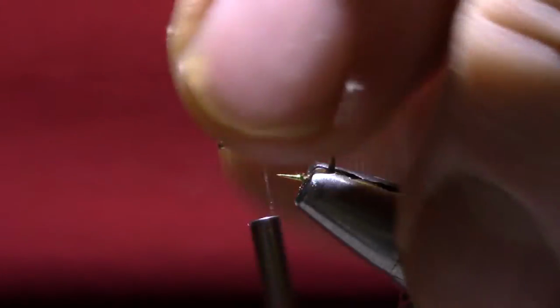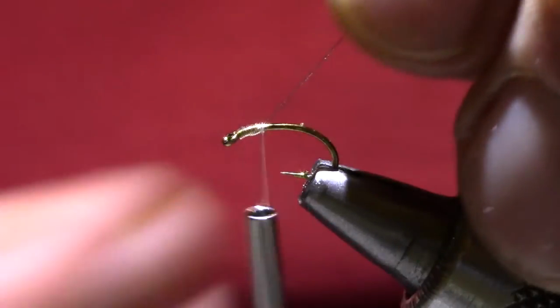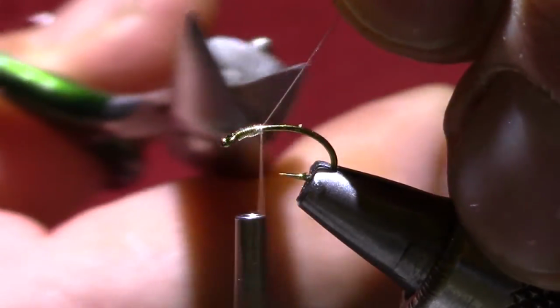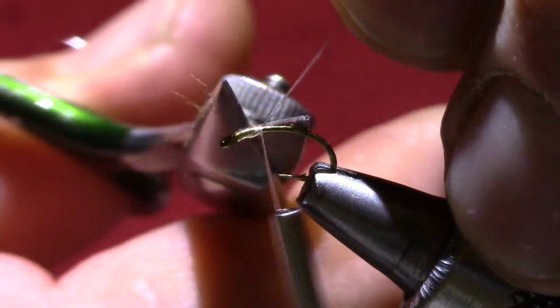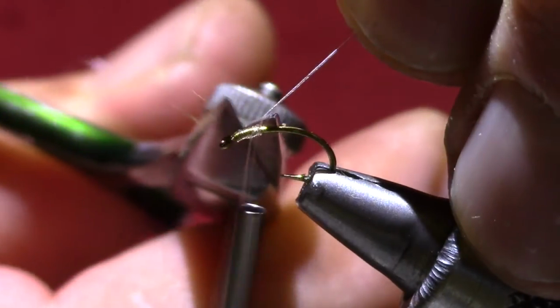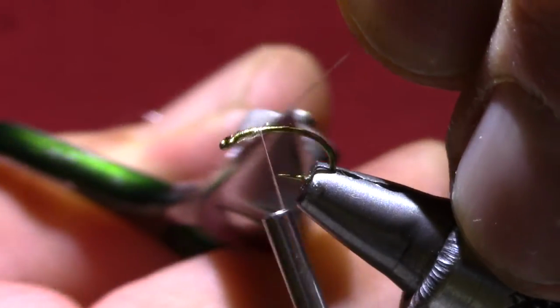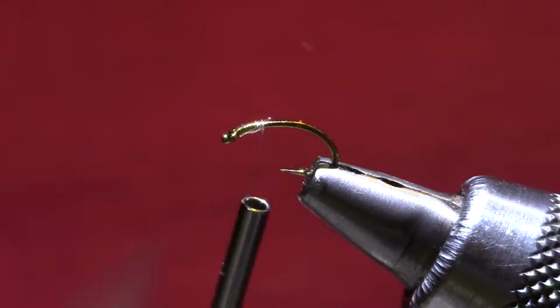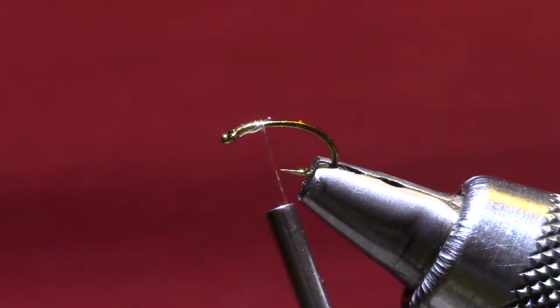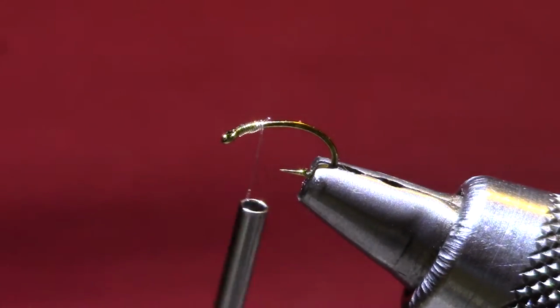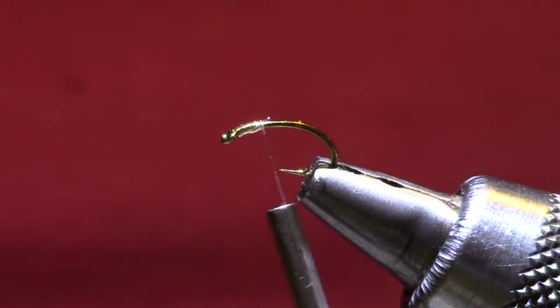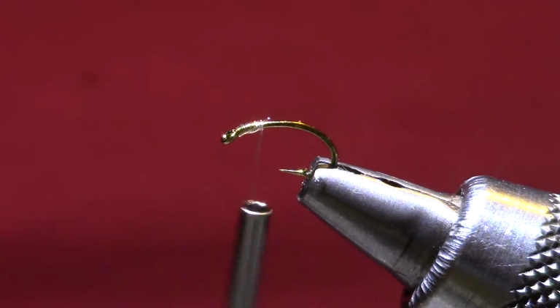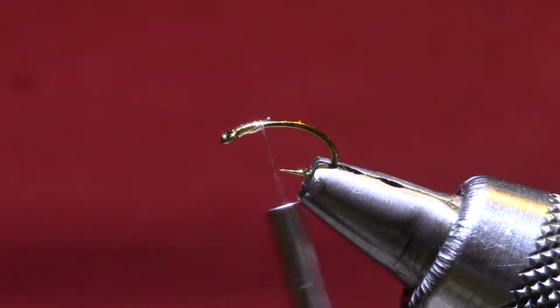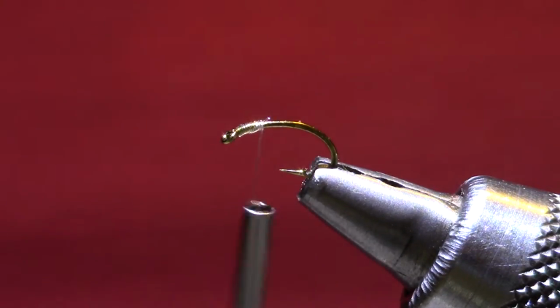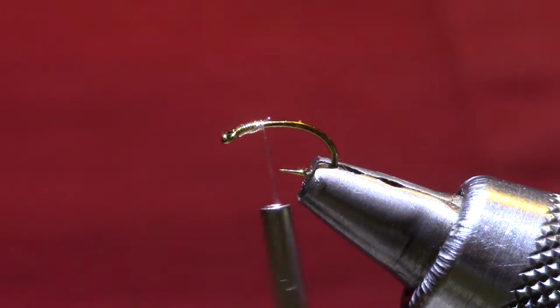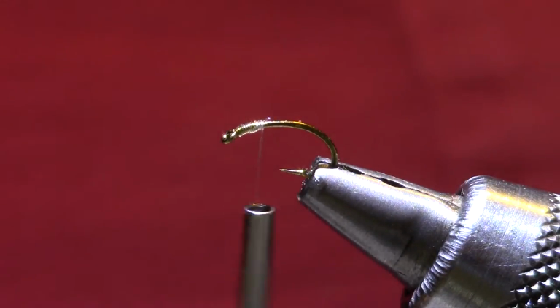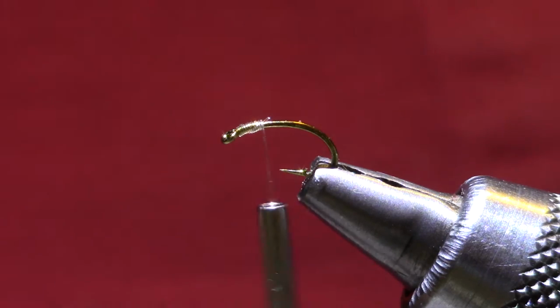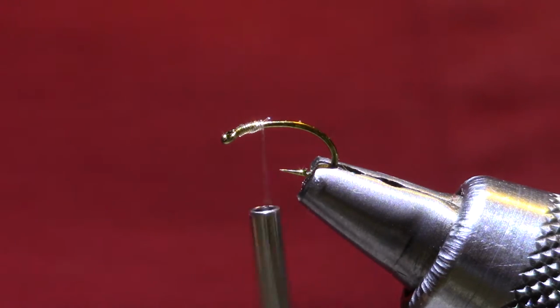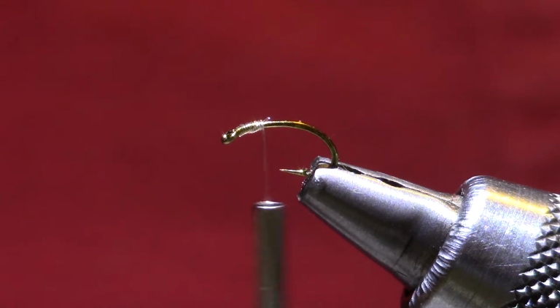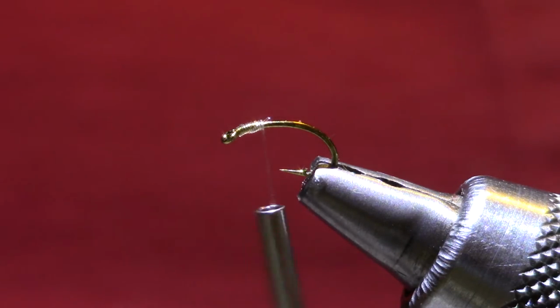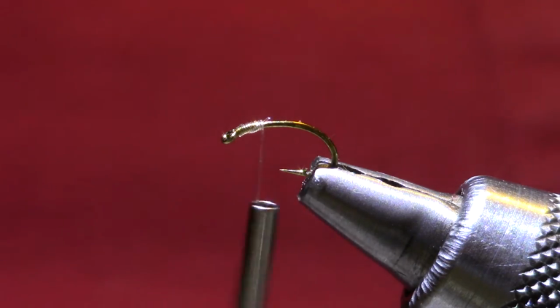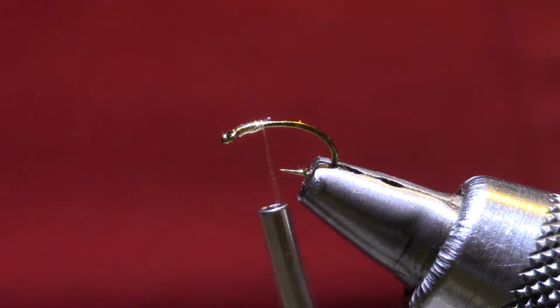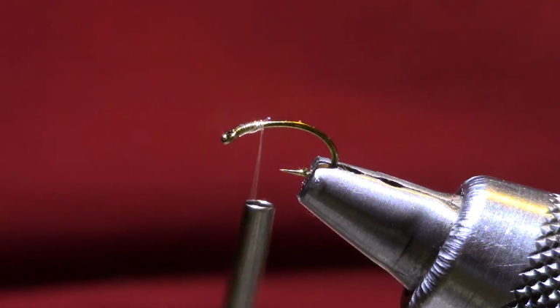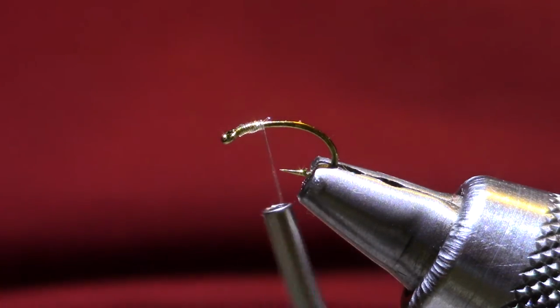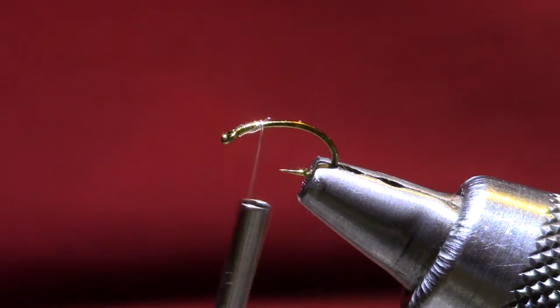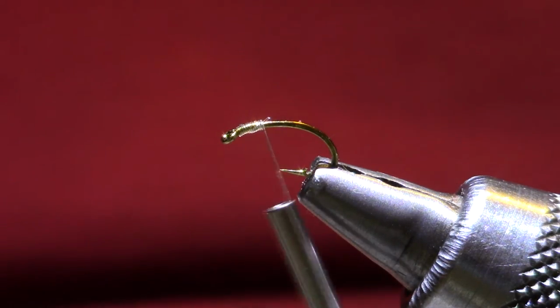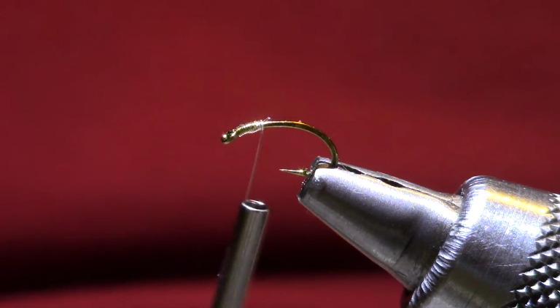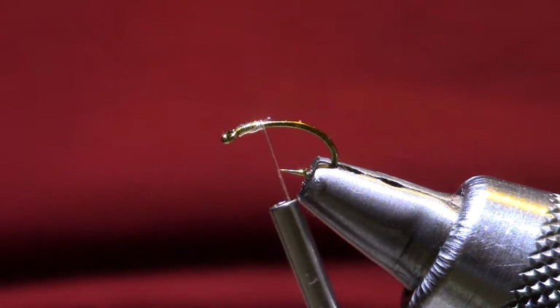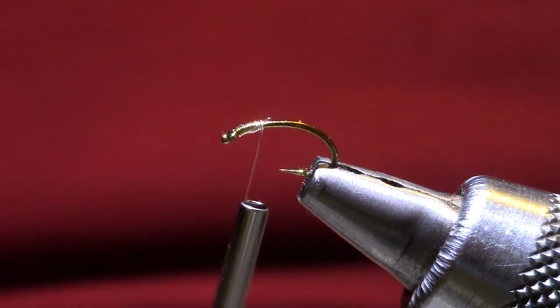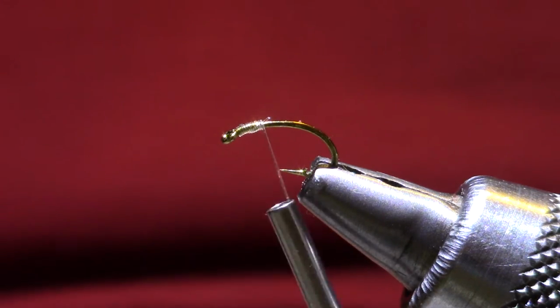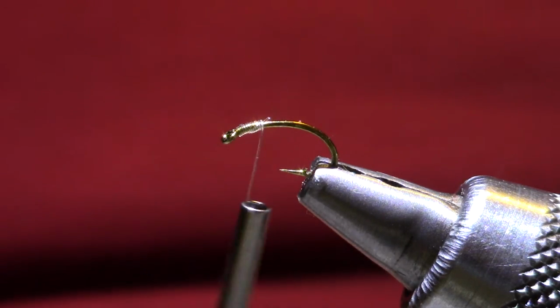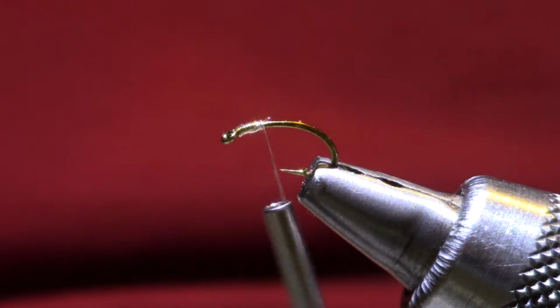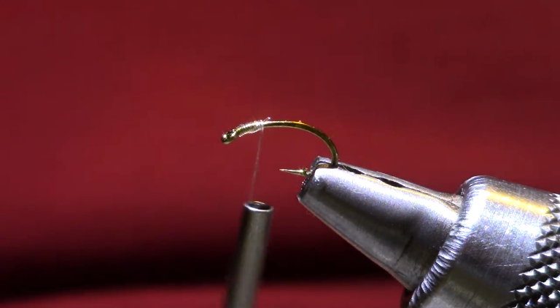It's a little bit slick, so you want to stretch it a bit and keep it tight when you put it on the hook, and make sure you don't bump your bobbin.